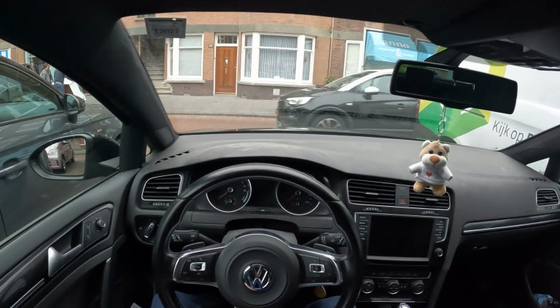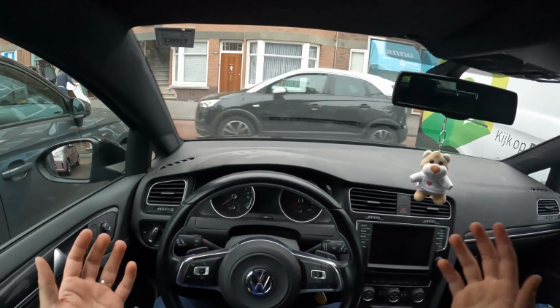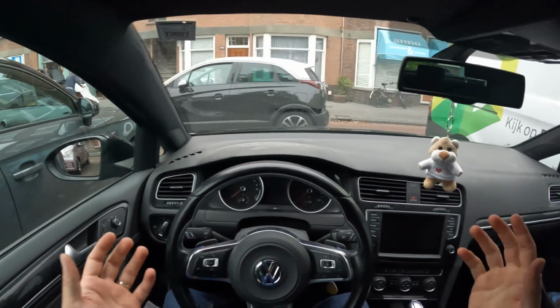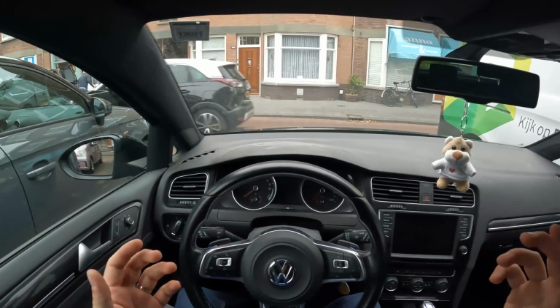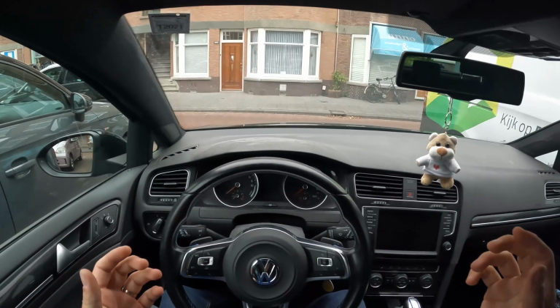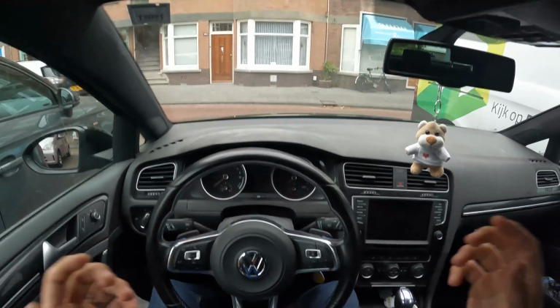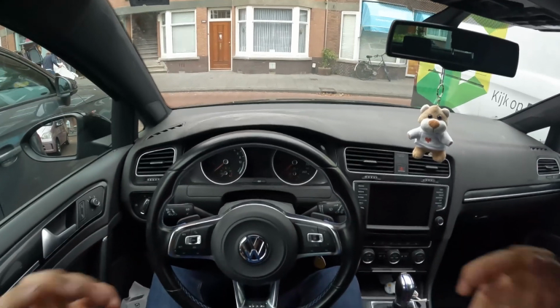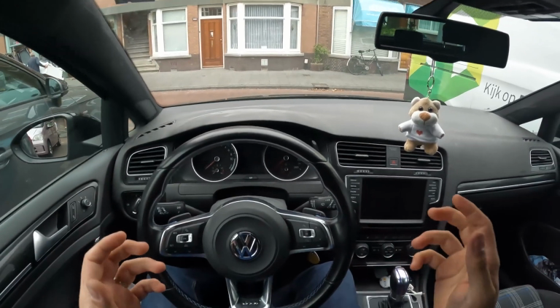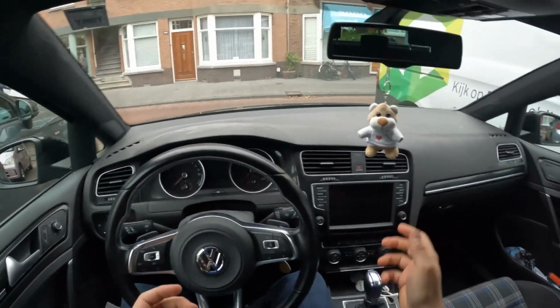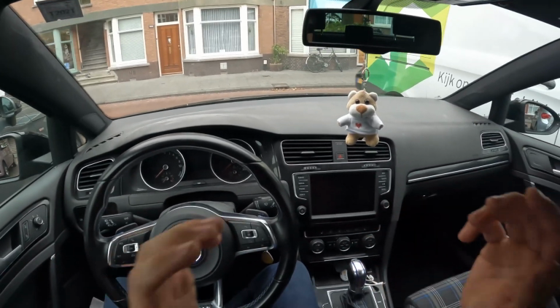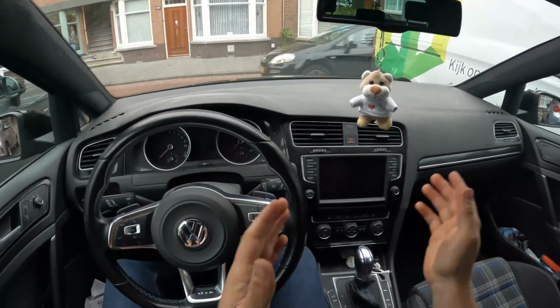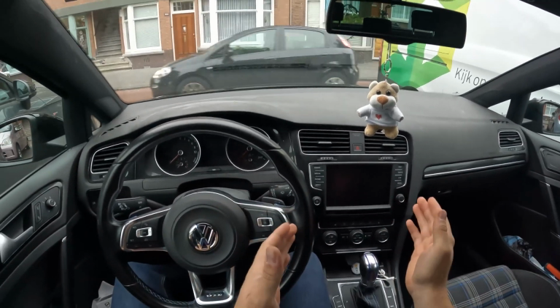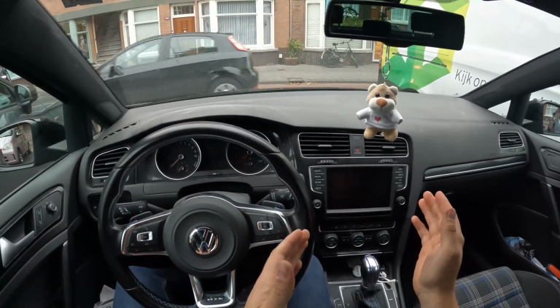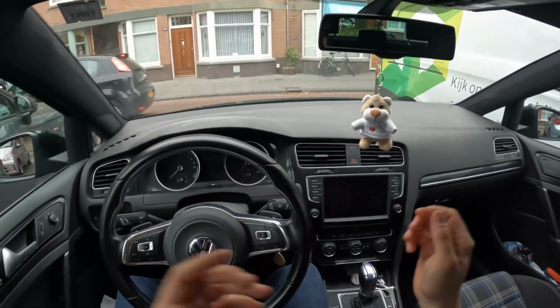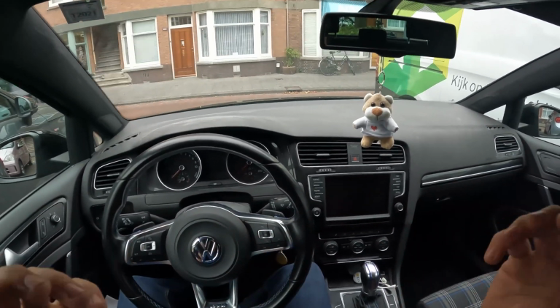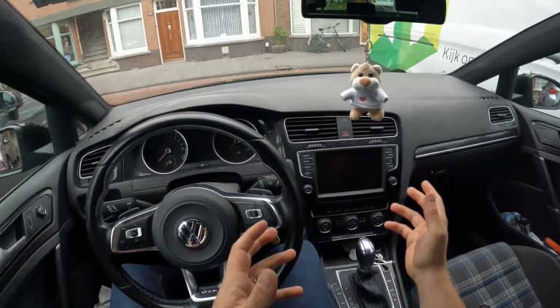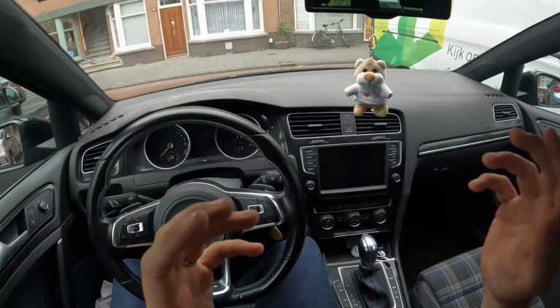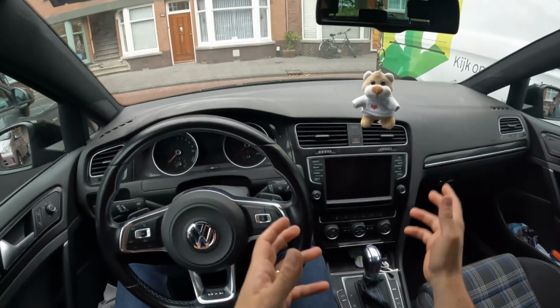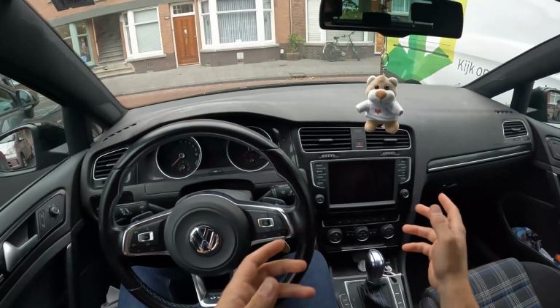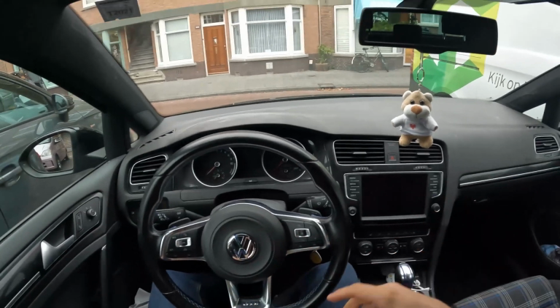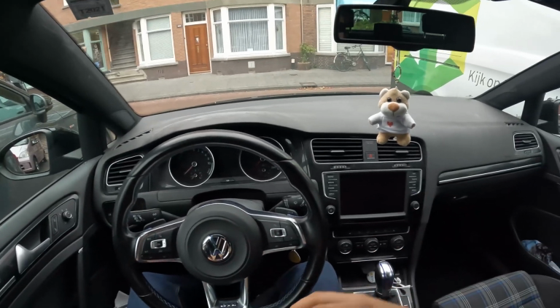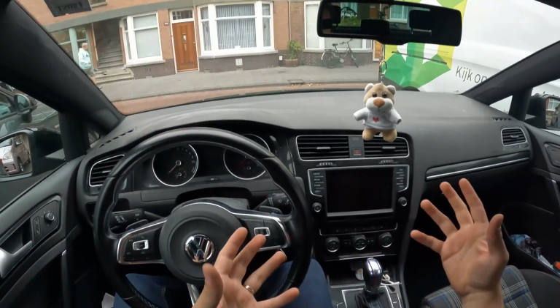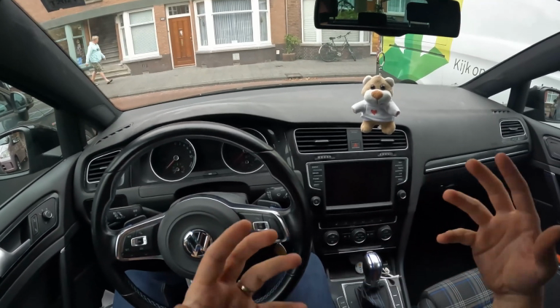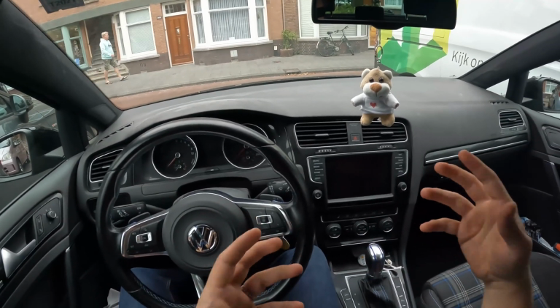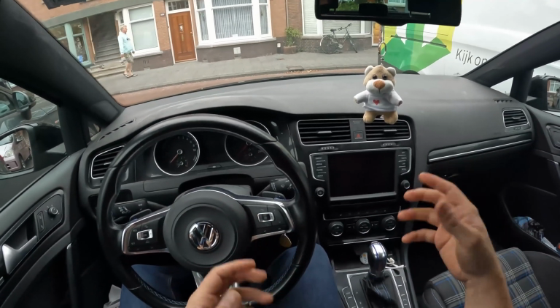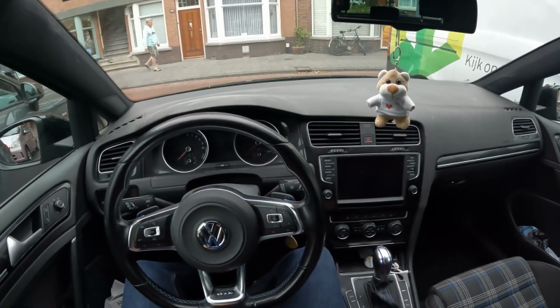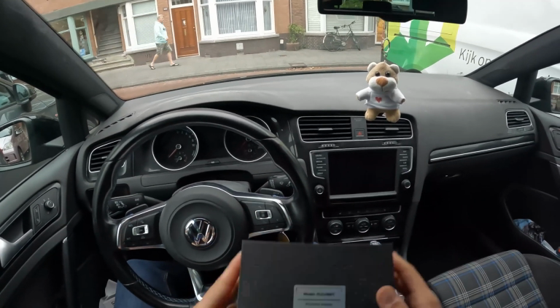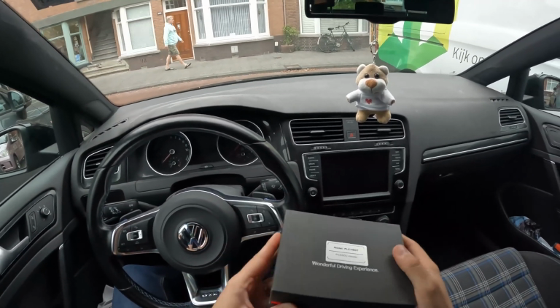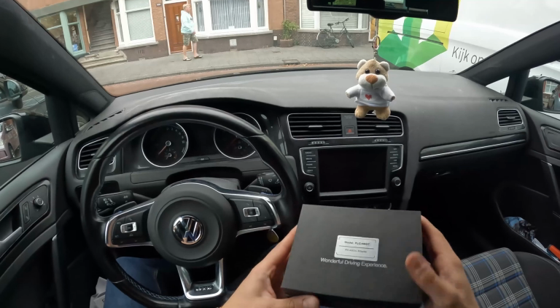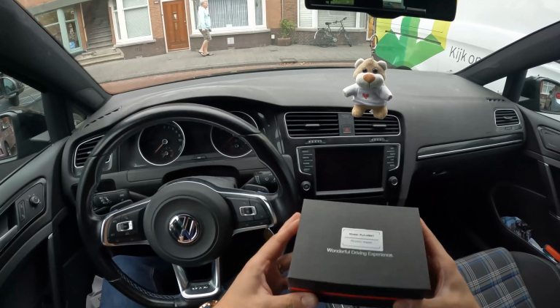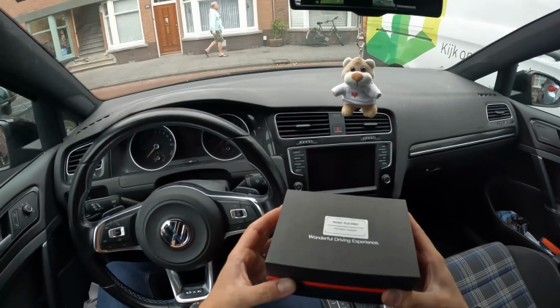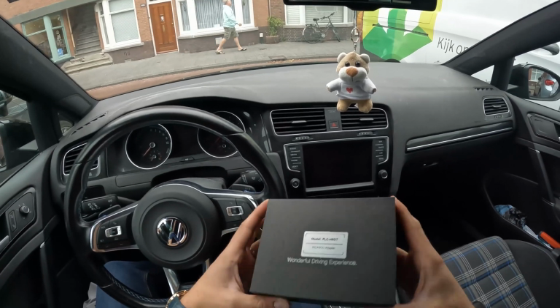Hi guys, welcome back to another video. In this video I'm going to be showing you a new product that will turn your car into a standalone Android computer, and this is the device — this is called the Picasso.